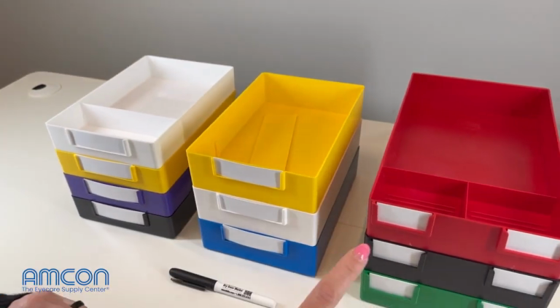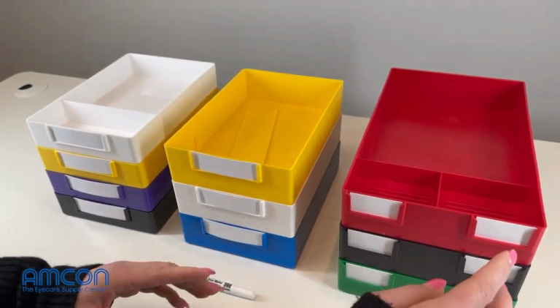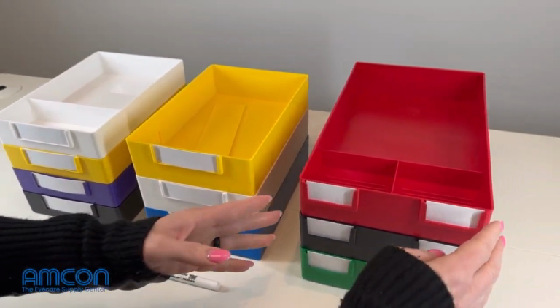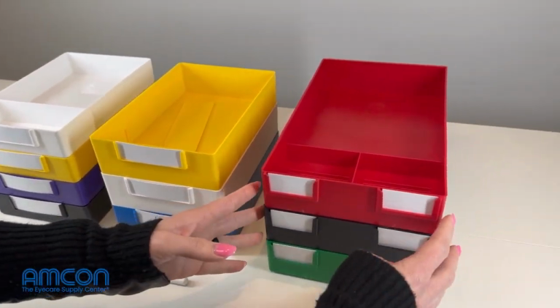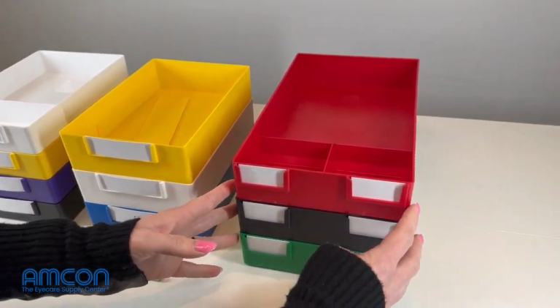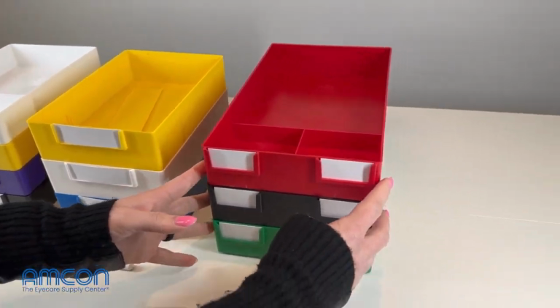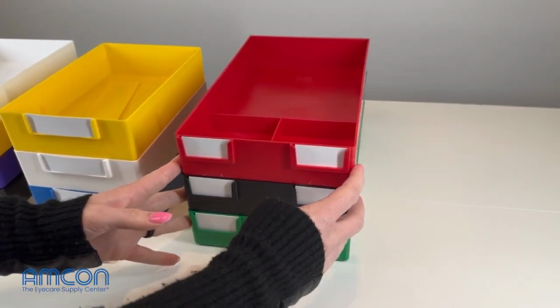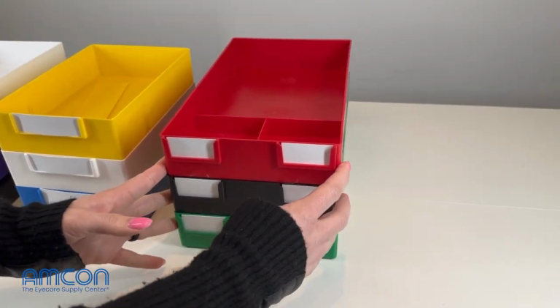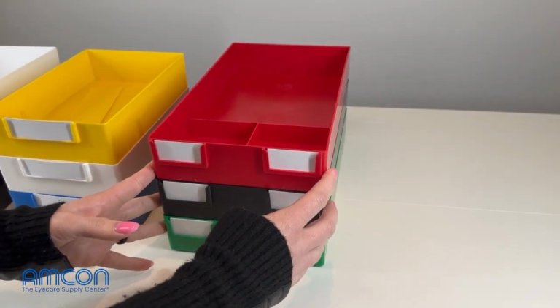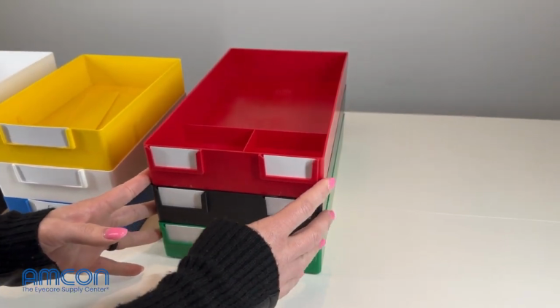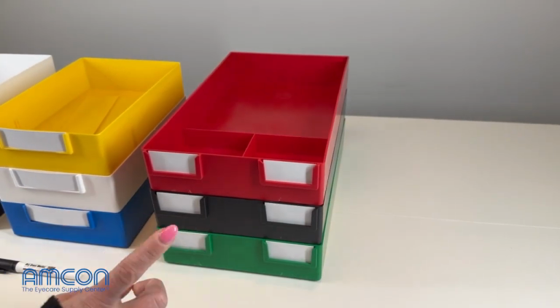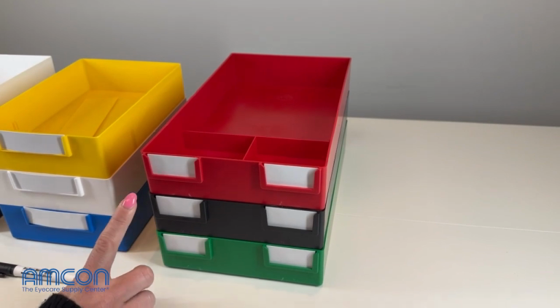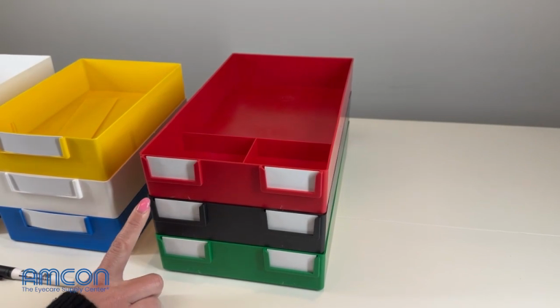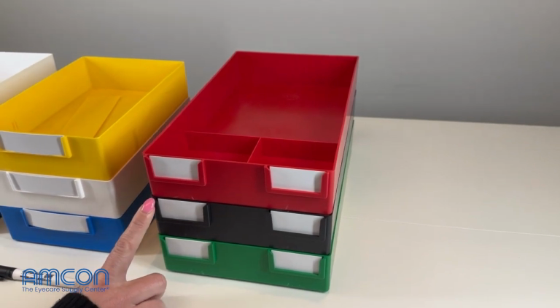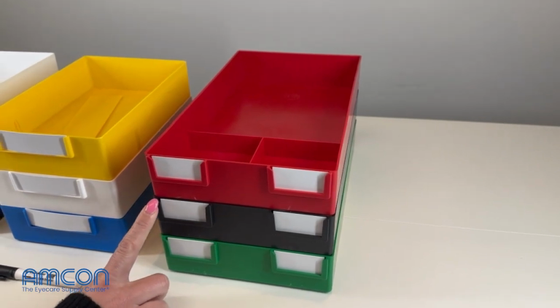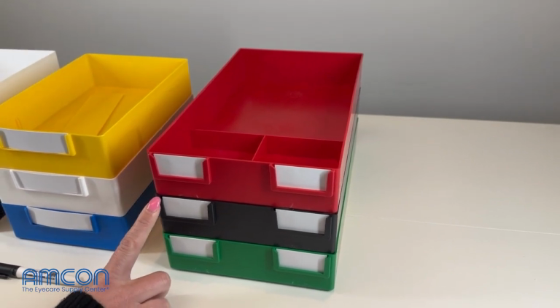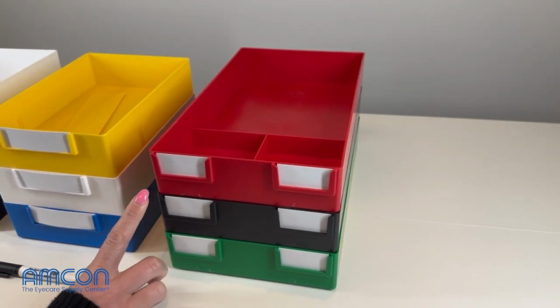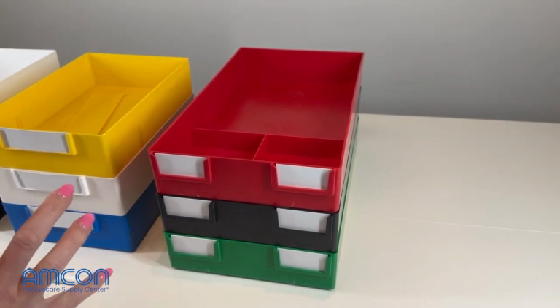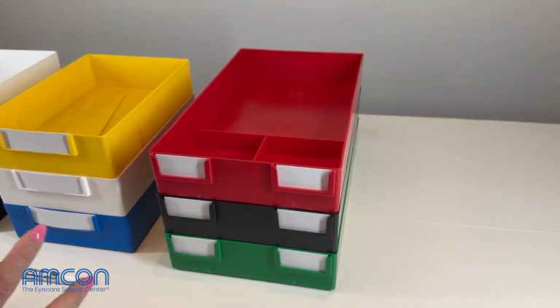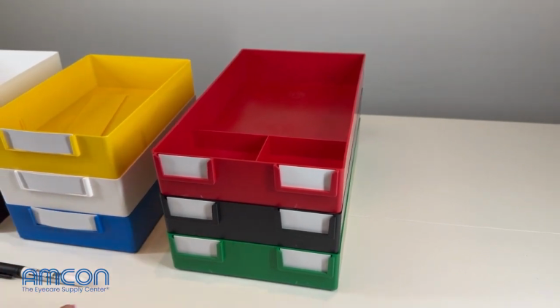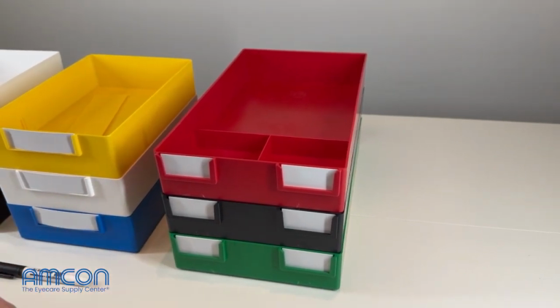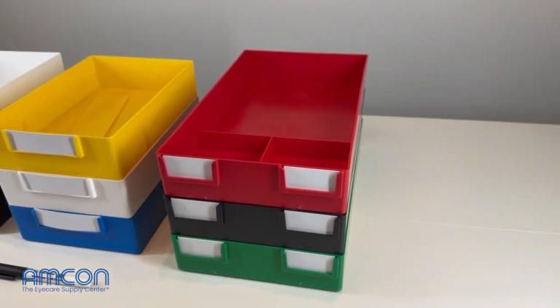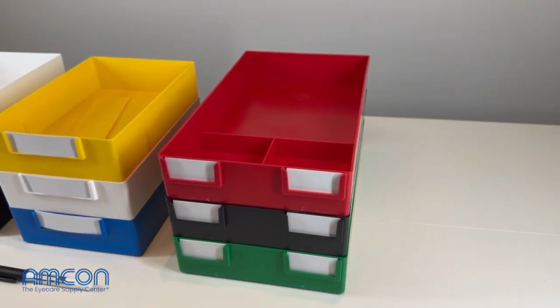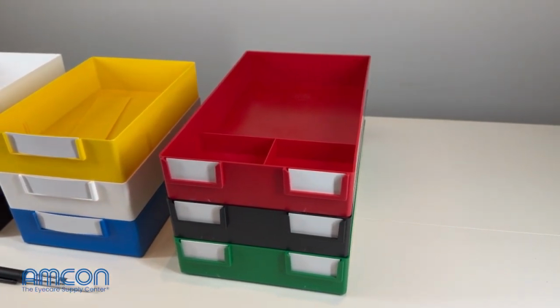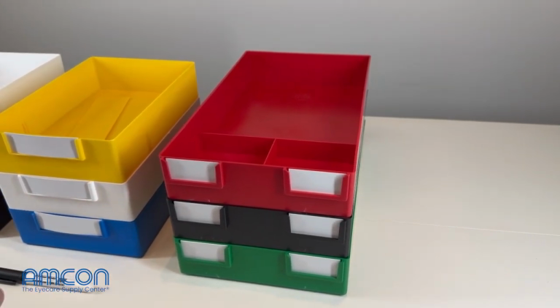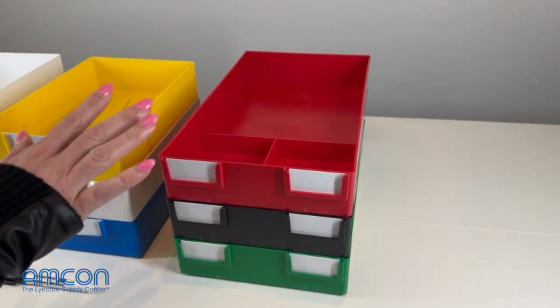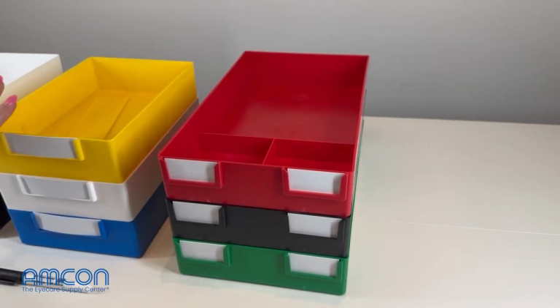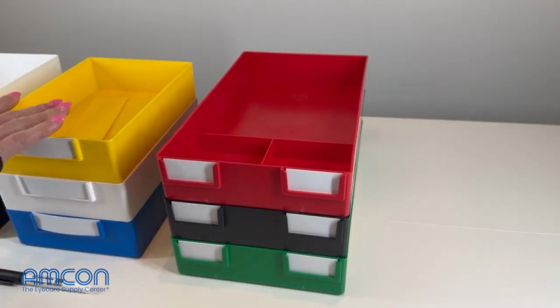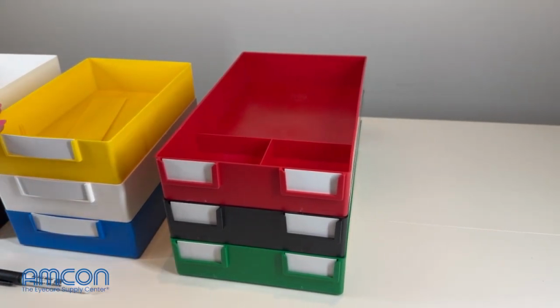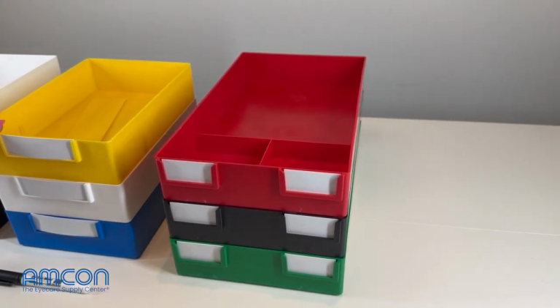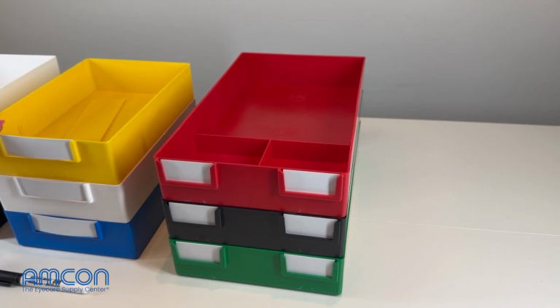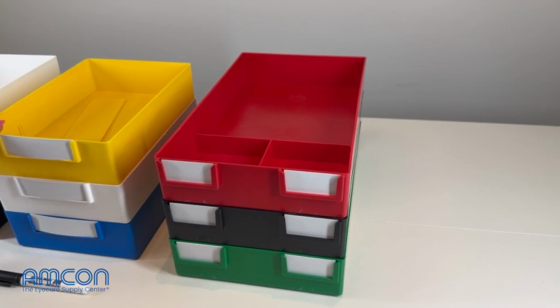Then we move over to our oversized job trays. These are going to be used more on the lab side of things, and they do not stack with the other two.